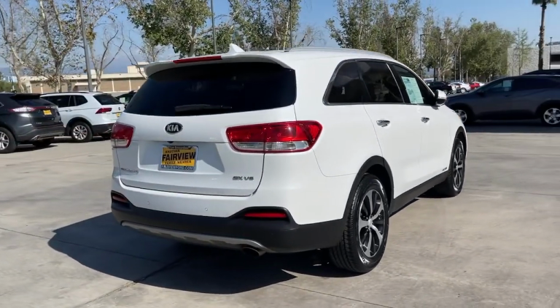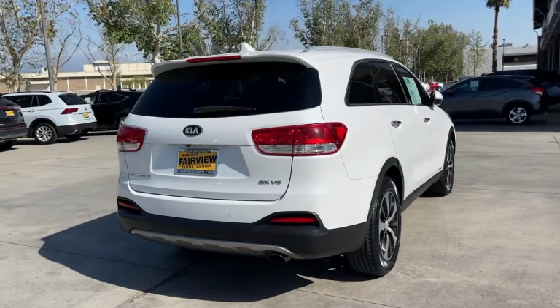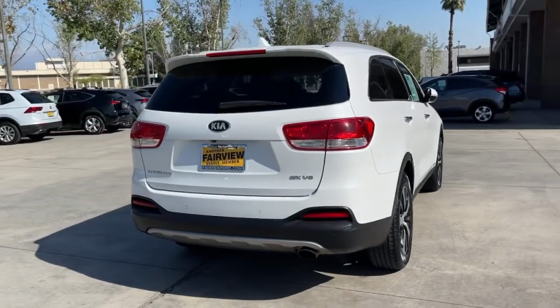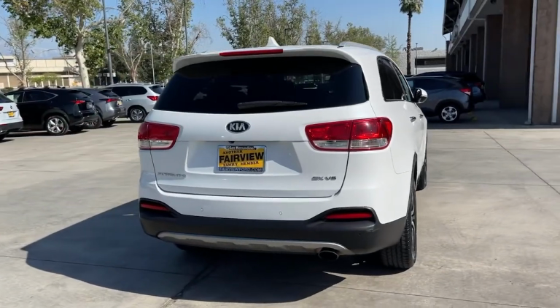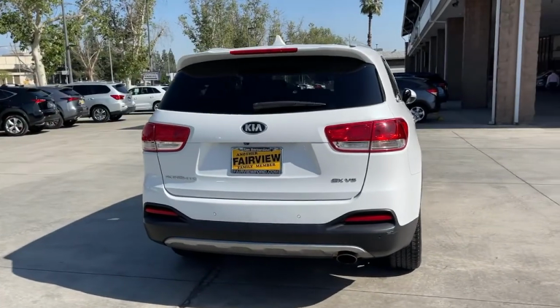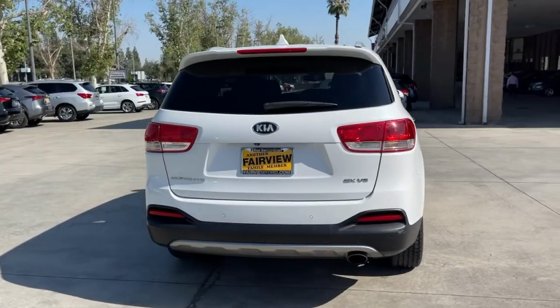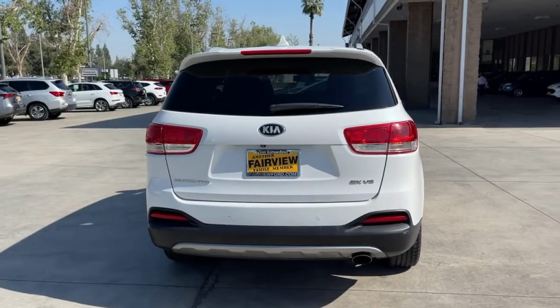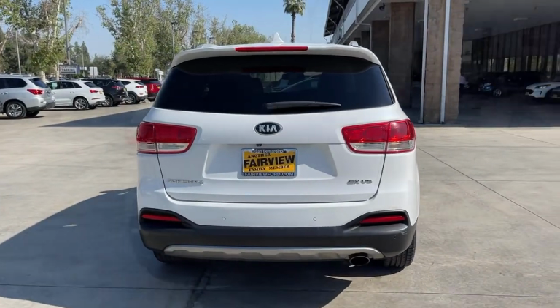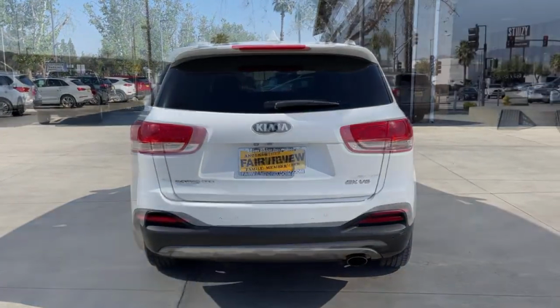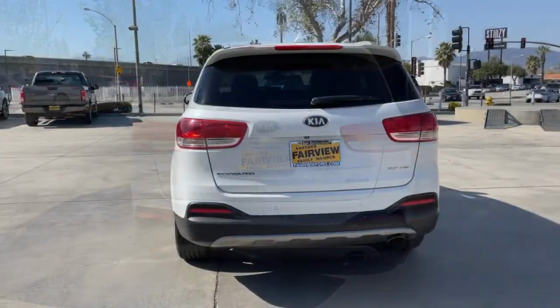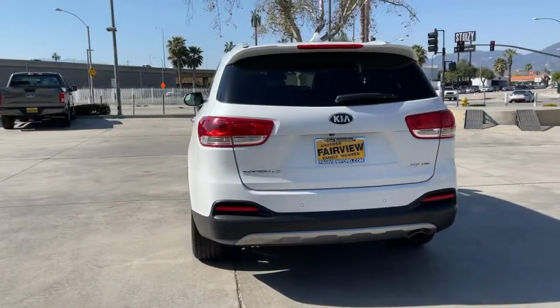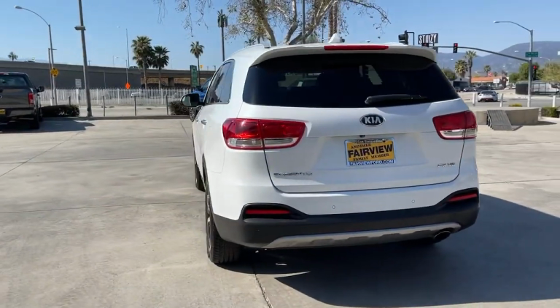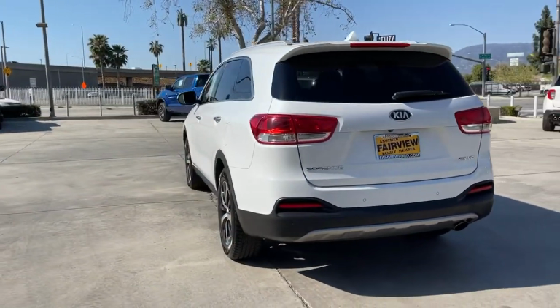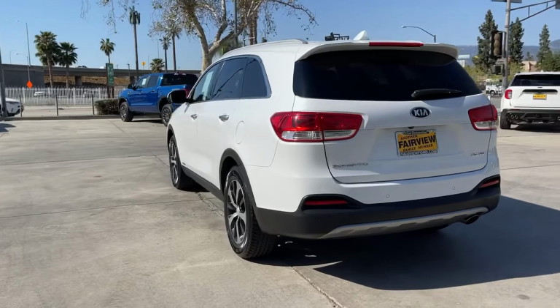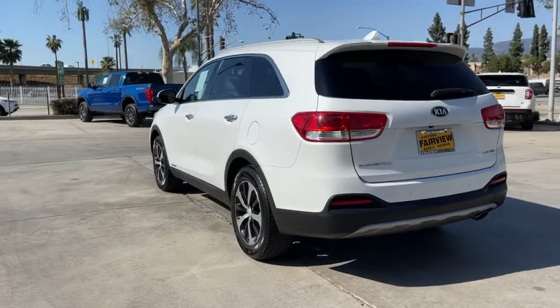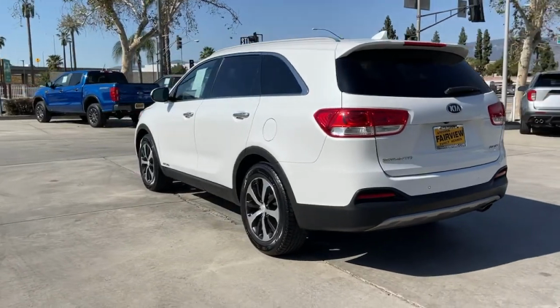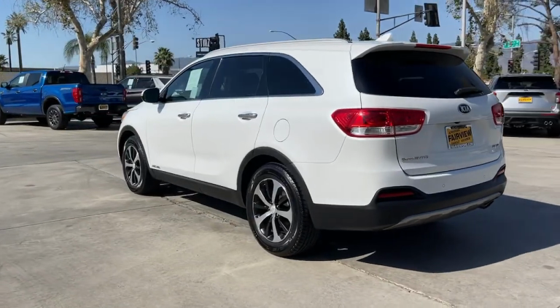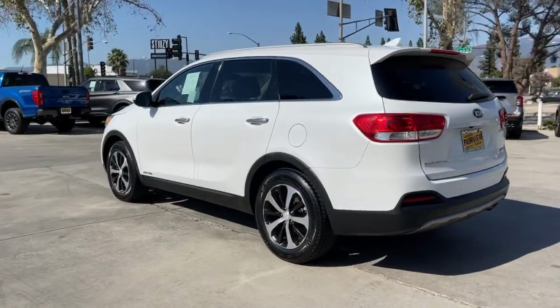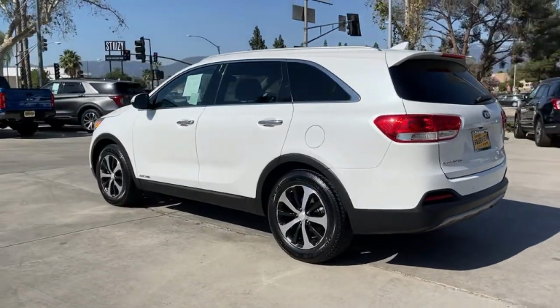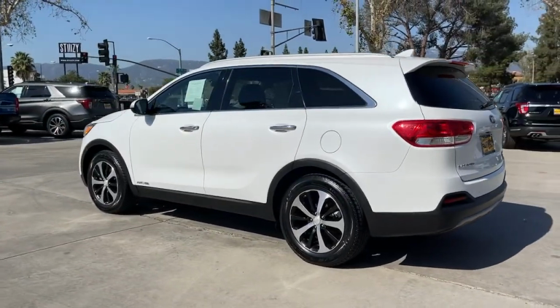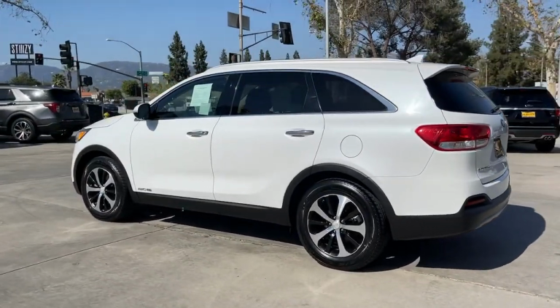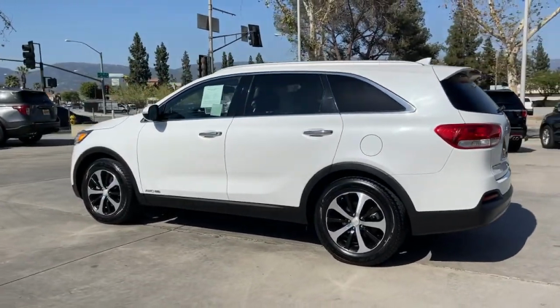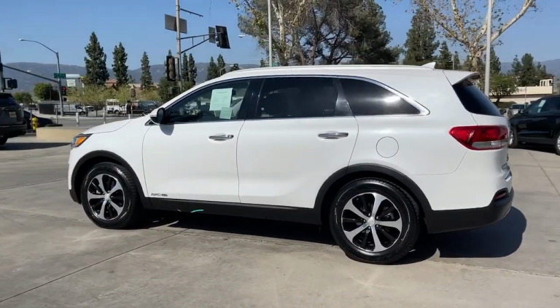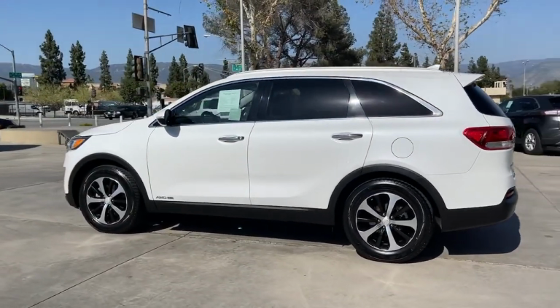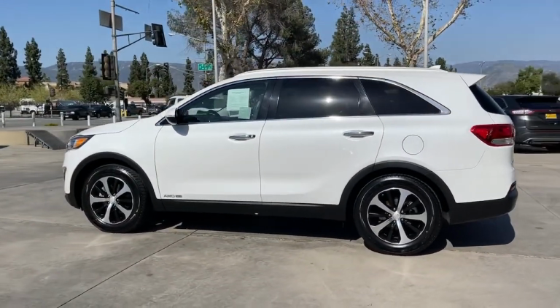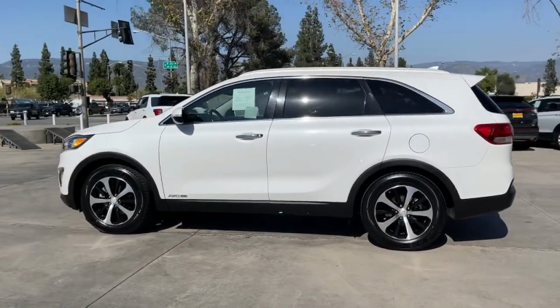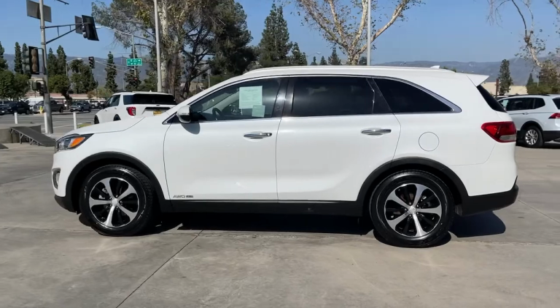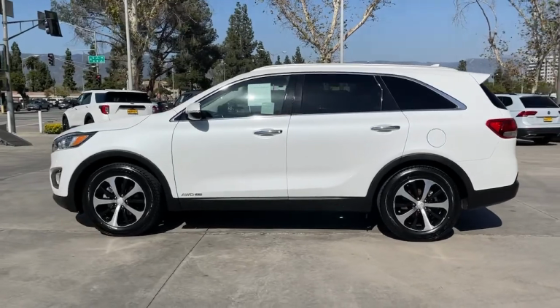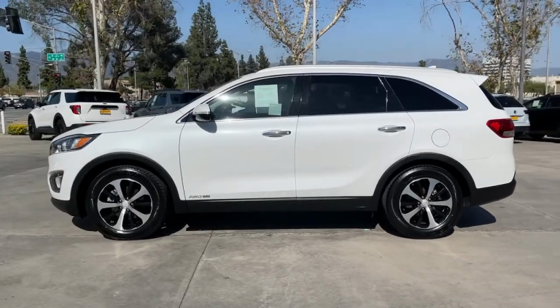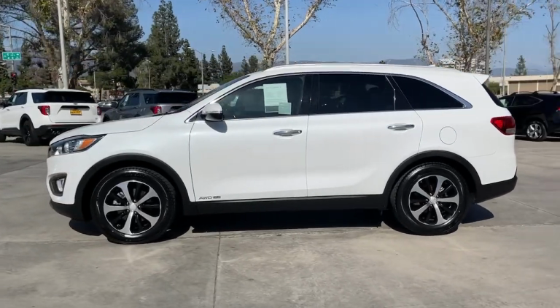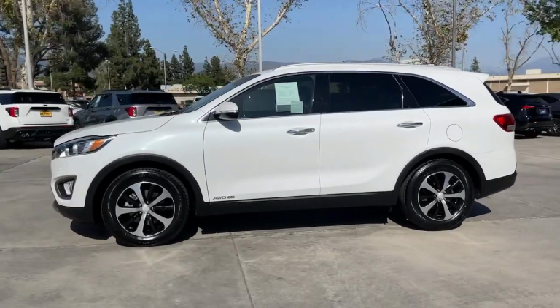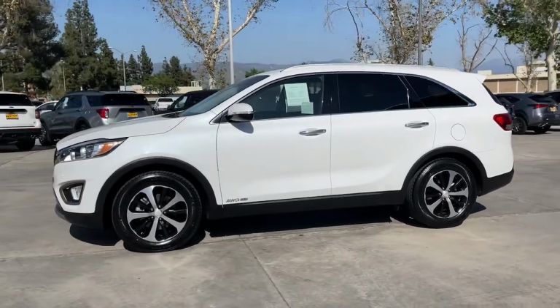This mid-size crossover offers a versatile interior layout with three-row seating, standard infotainment system, and advanced safety features. Get the best blend of comfort and capability in this passenger-focused Sorento.